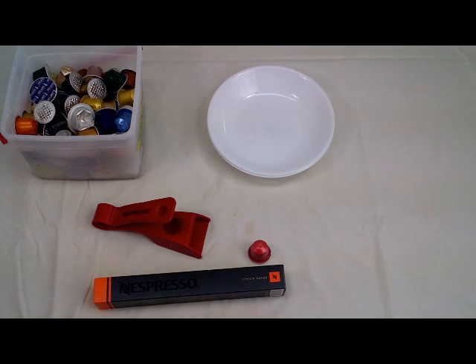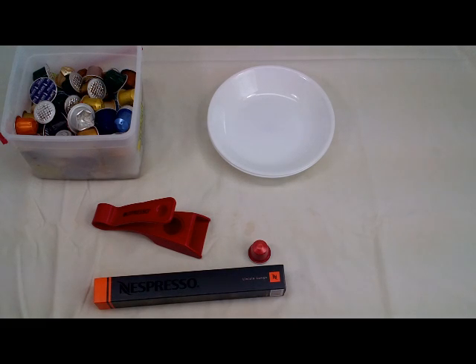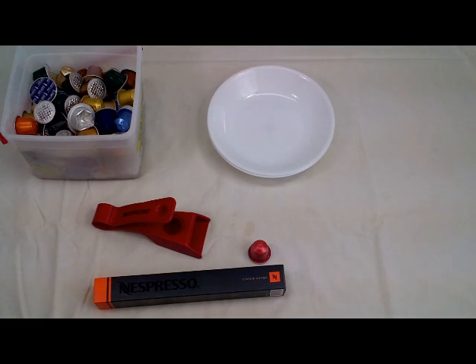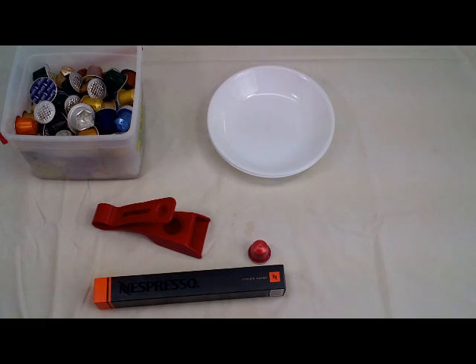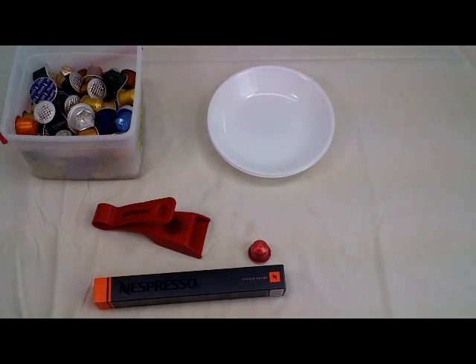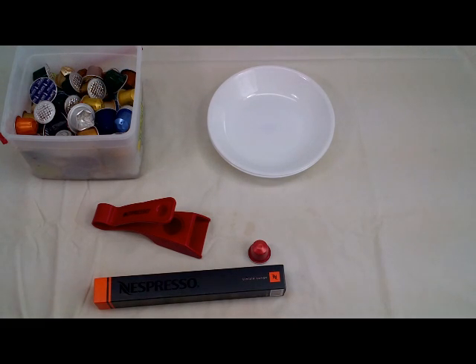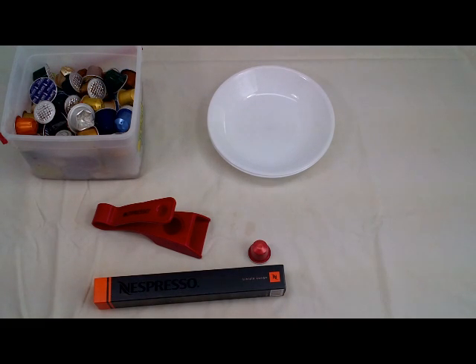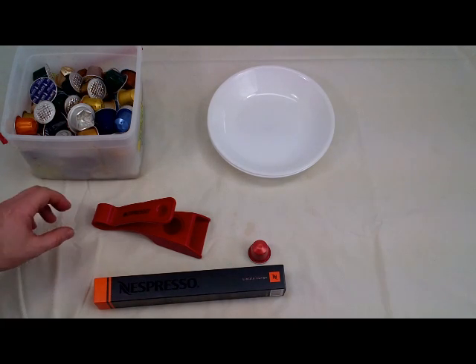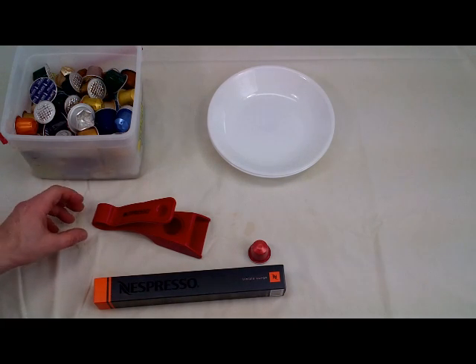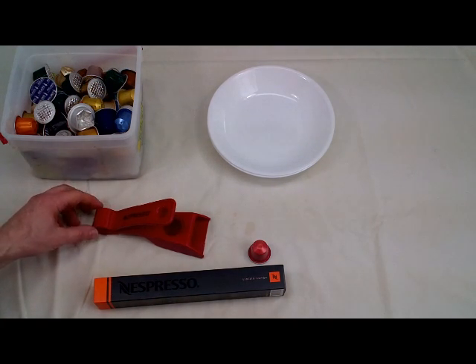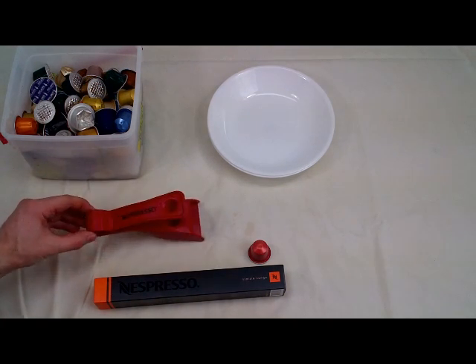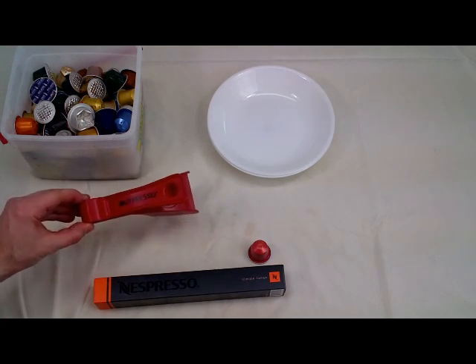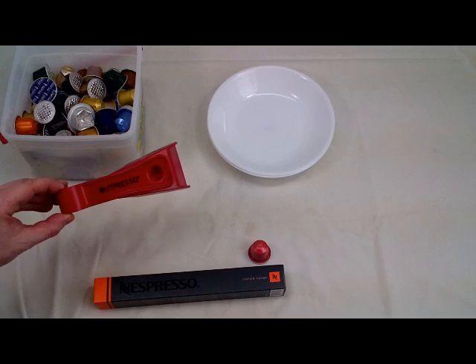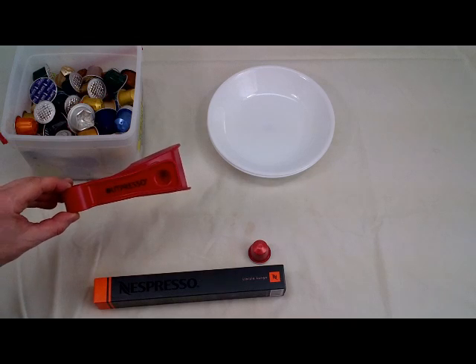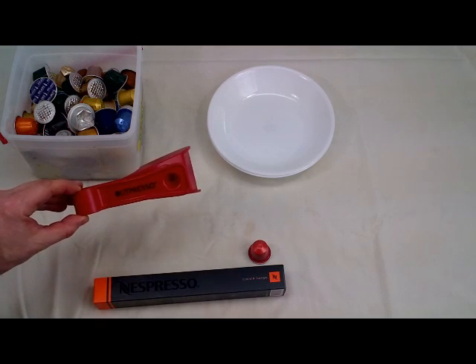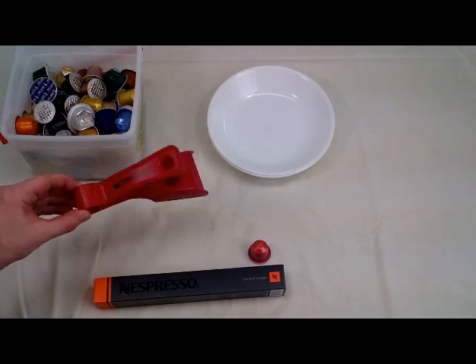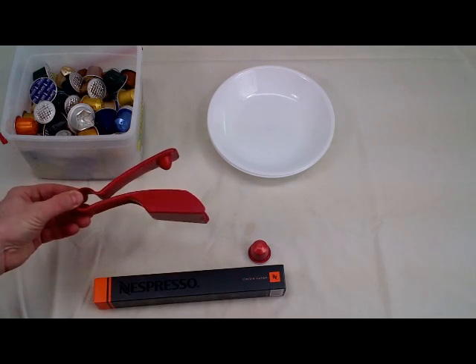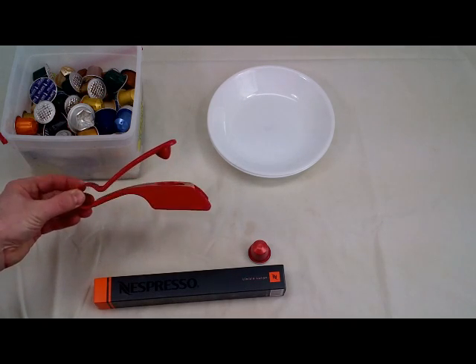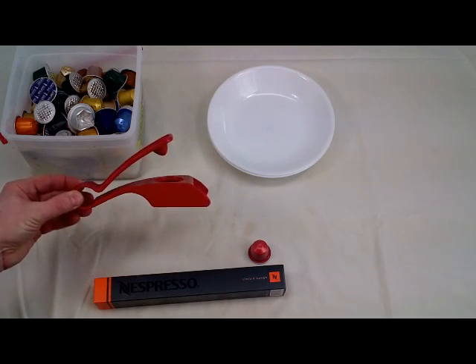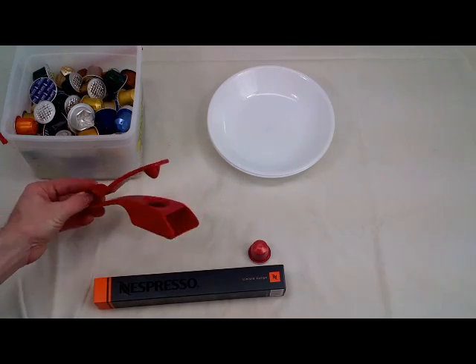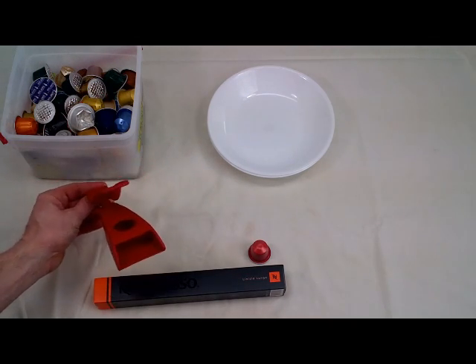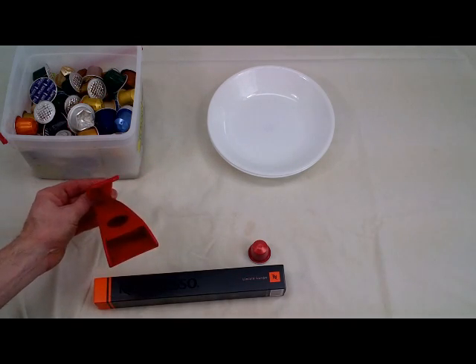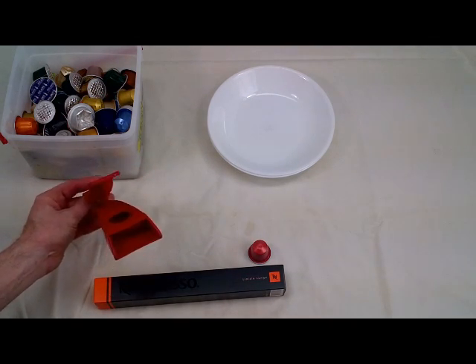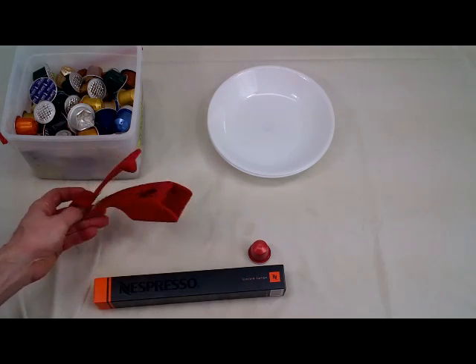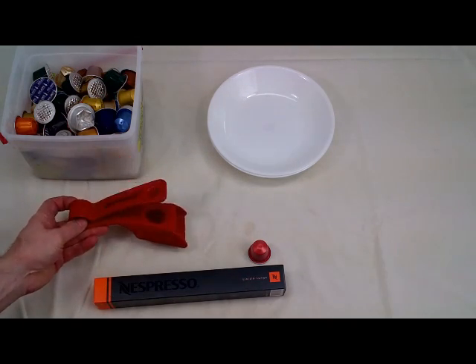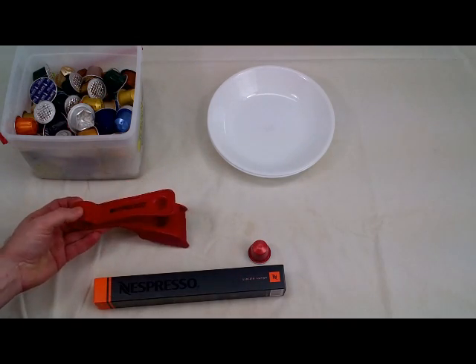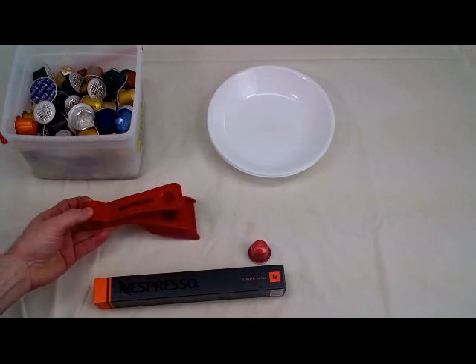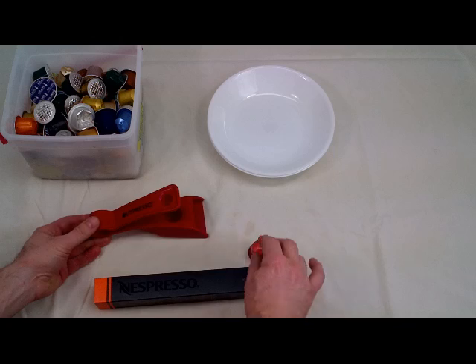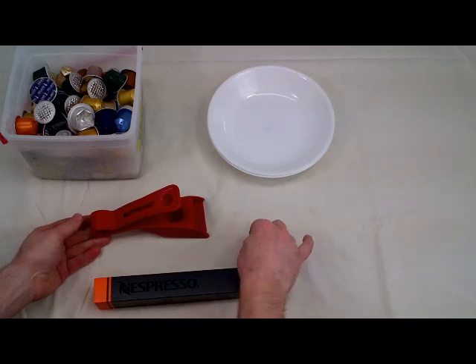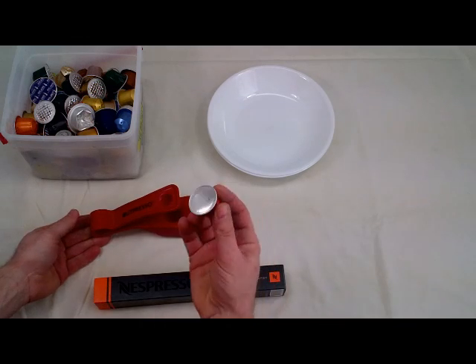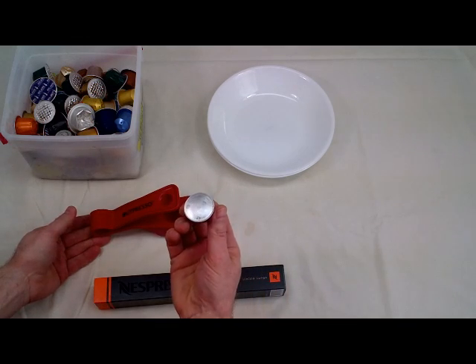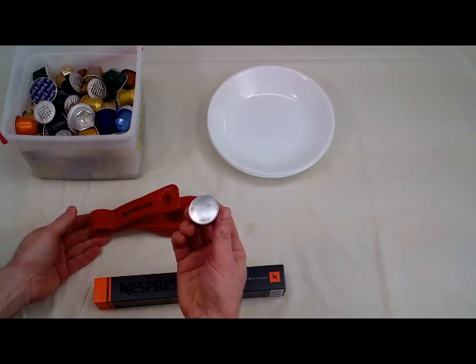Hello and welcome to Jeff's Reviews. This is Jeff. Today I'm taking a look at the Outpresso. It's a simple plastic device used to help recycle the Nespresso capsules.